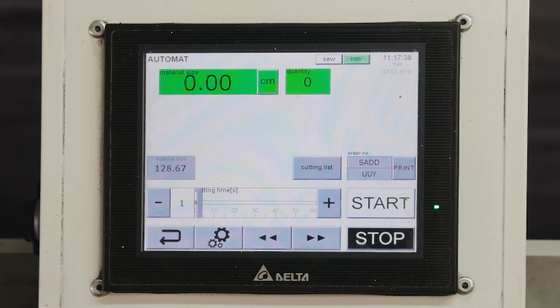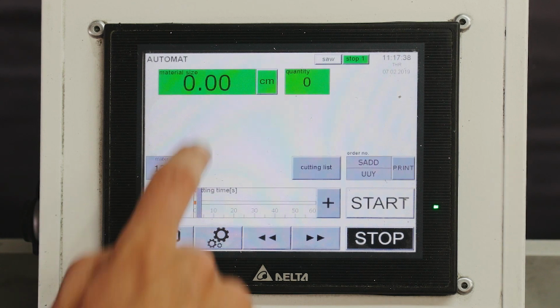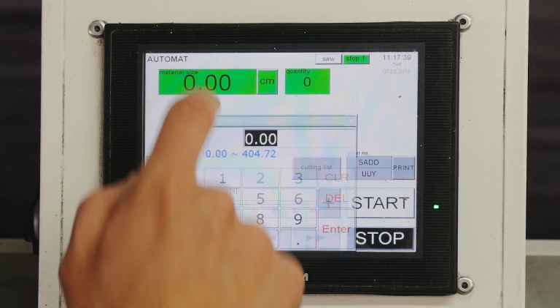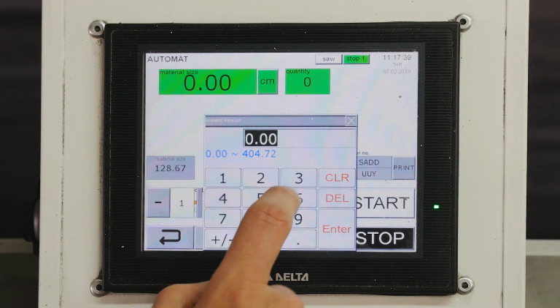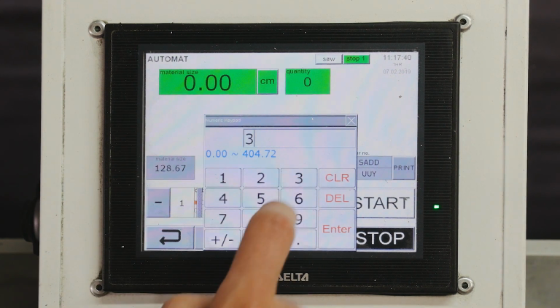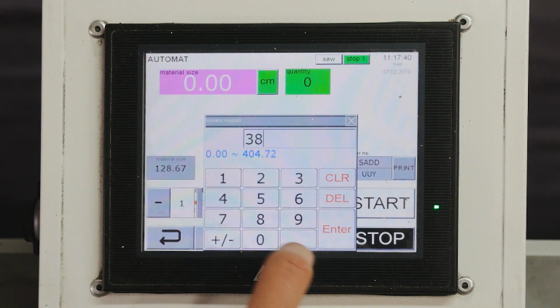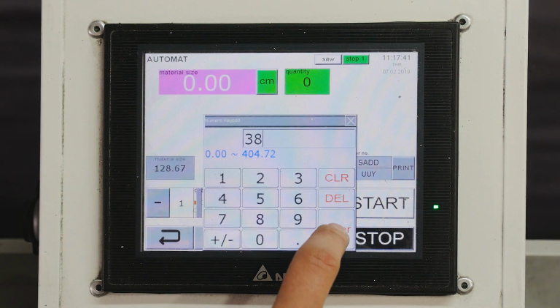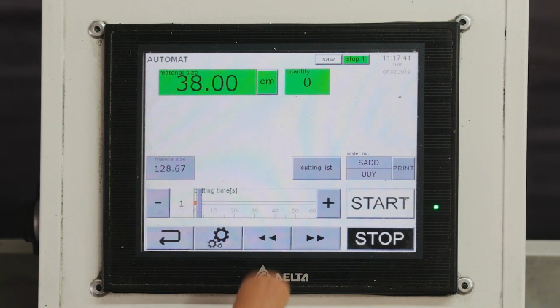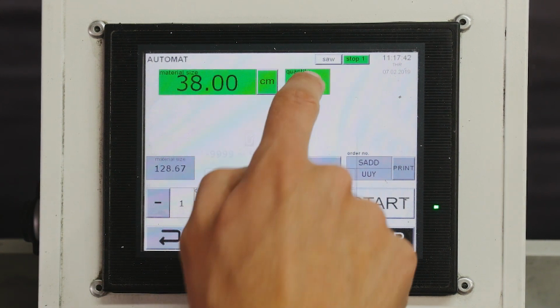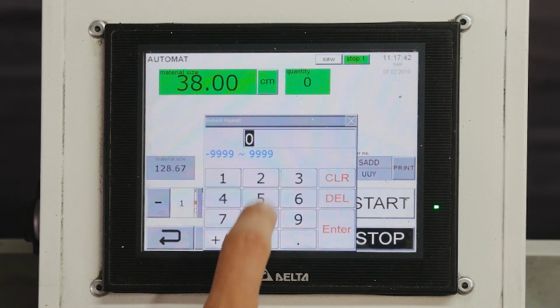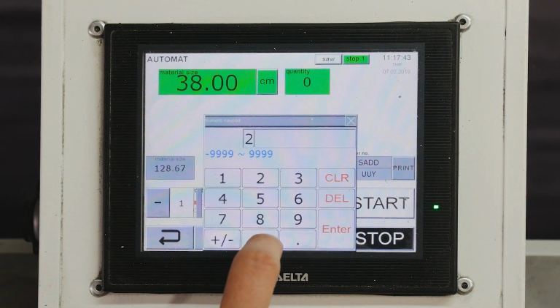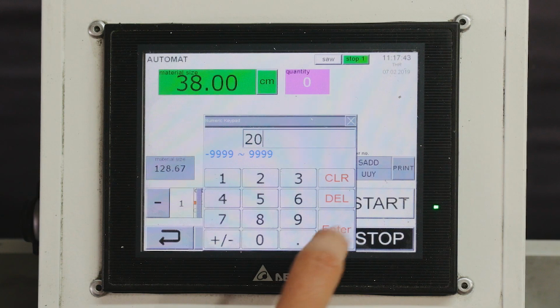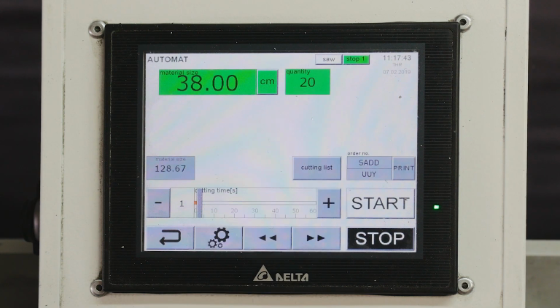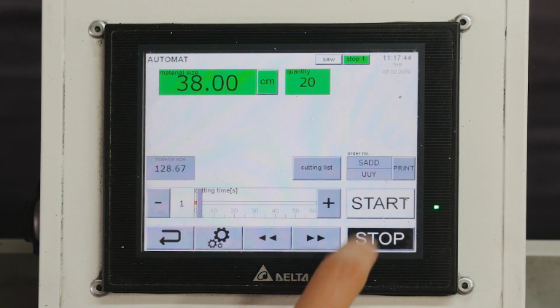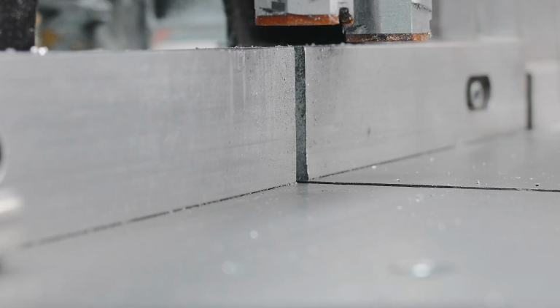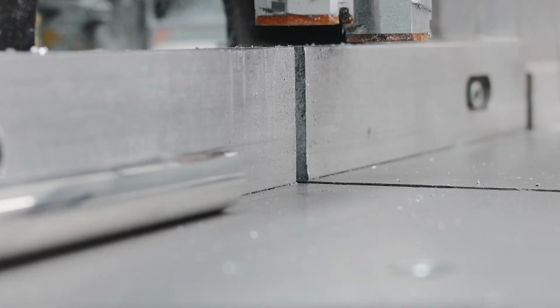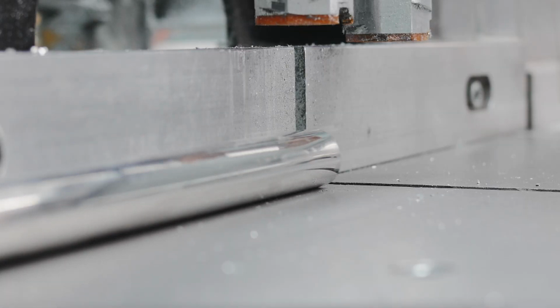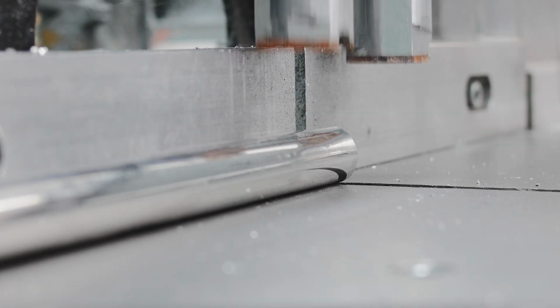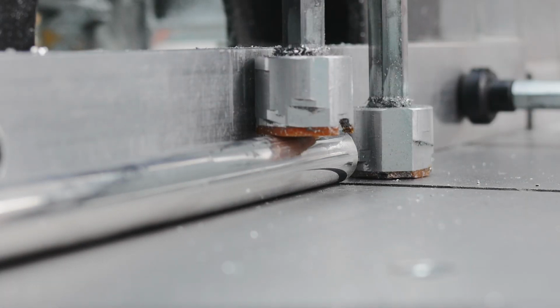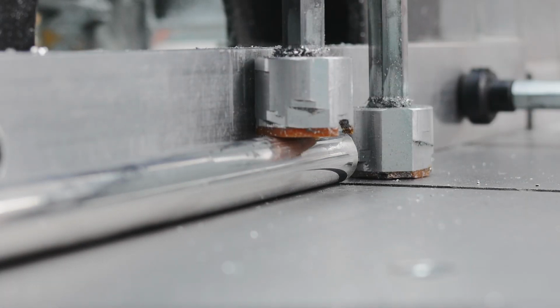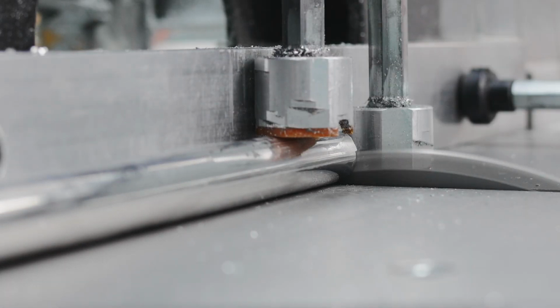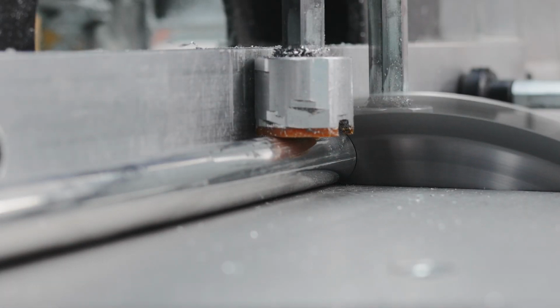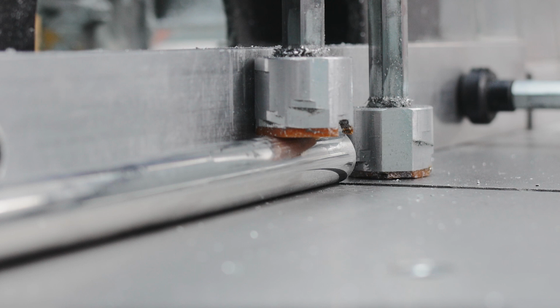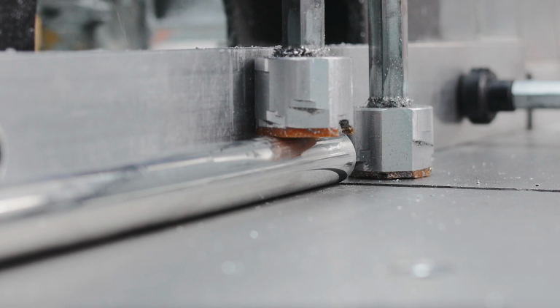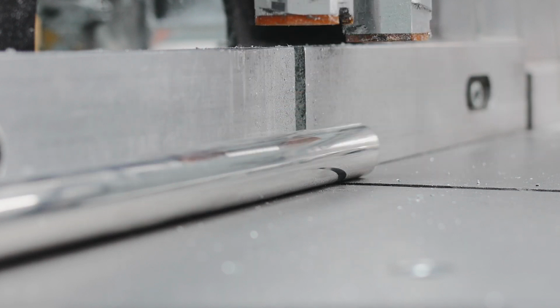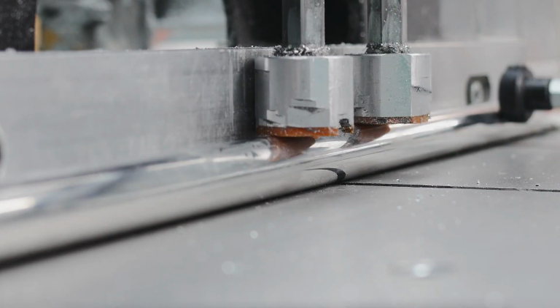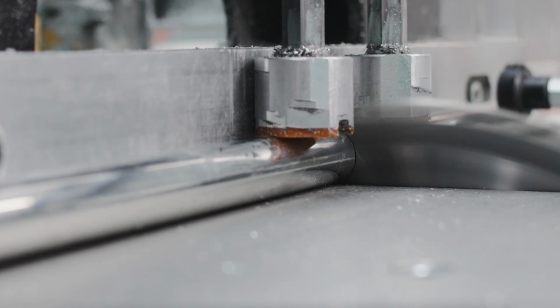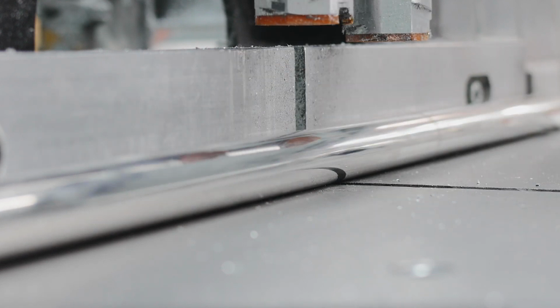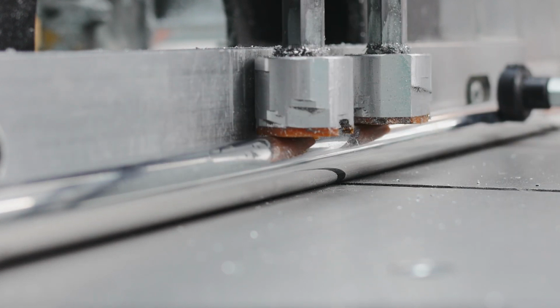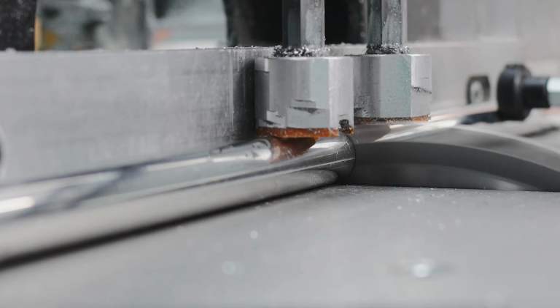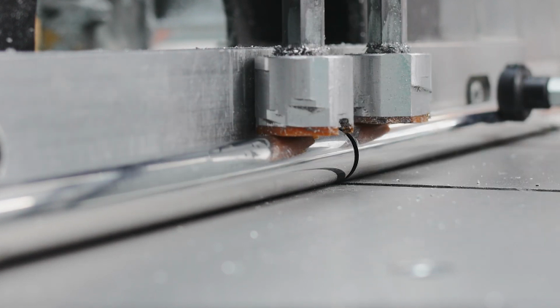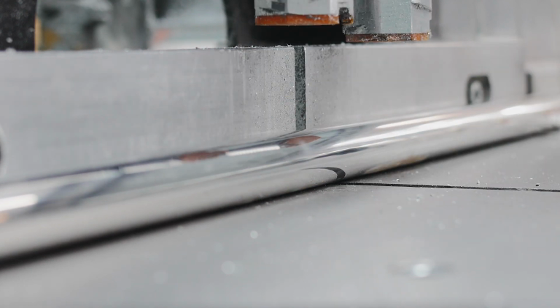Our task is to cut 20 pieces of 38 centimeters. The tube is on the desk so Cut Buster will first measure it, cut off the beginning, and cut into pieces. The only thing you need to do is place the cut bars.